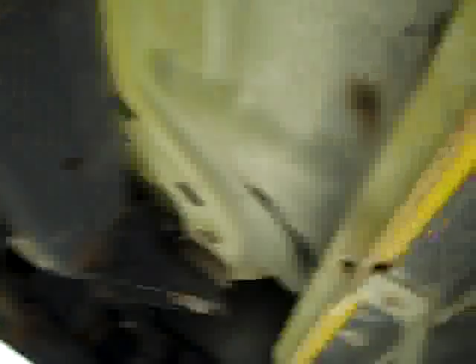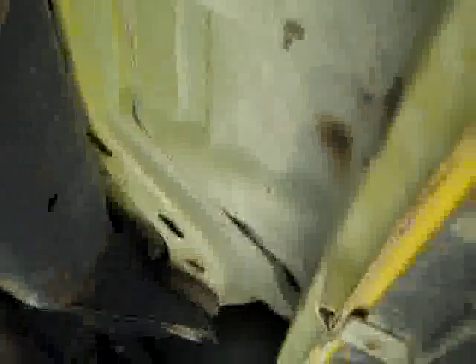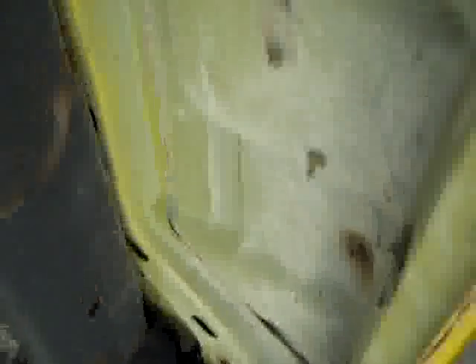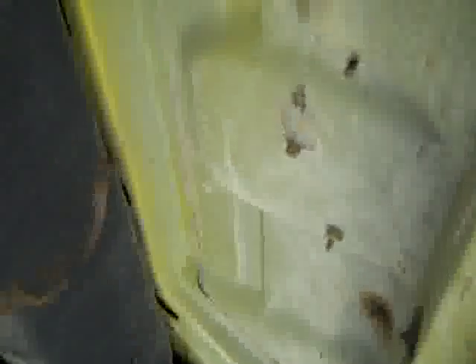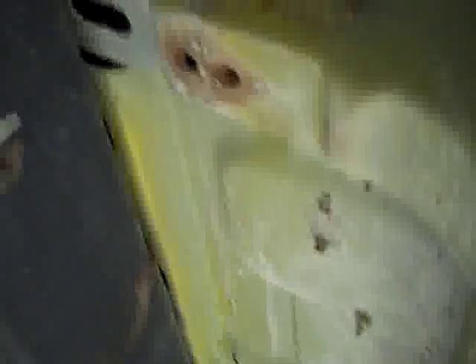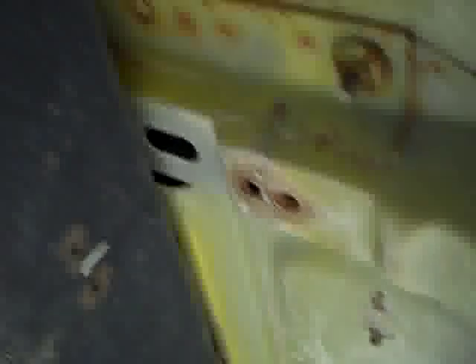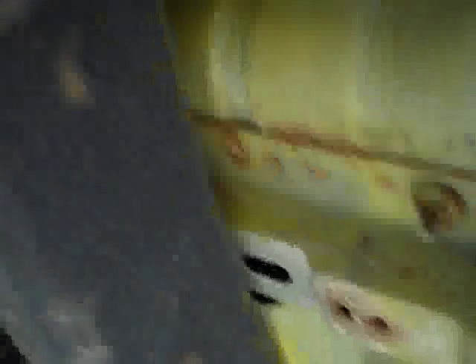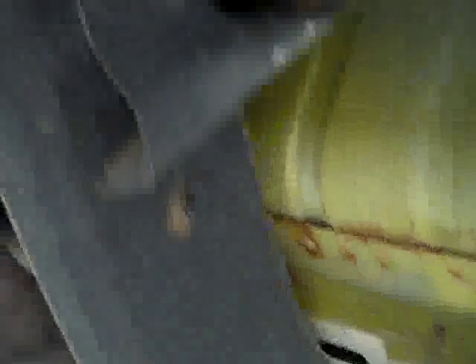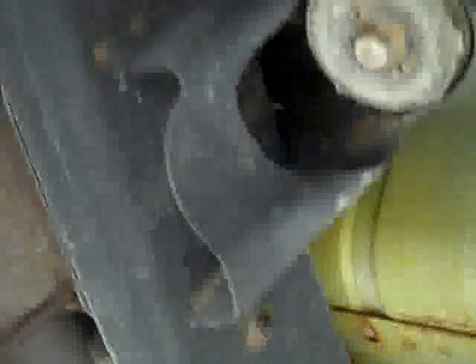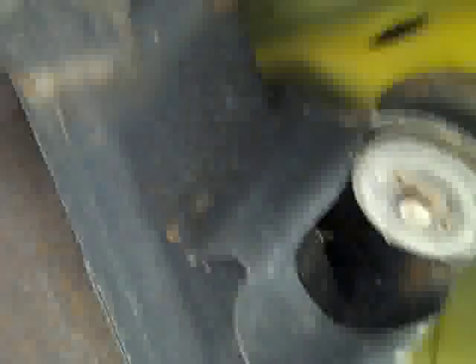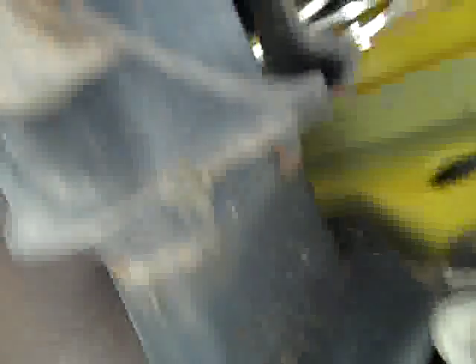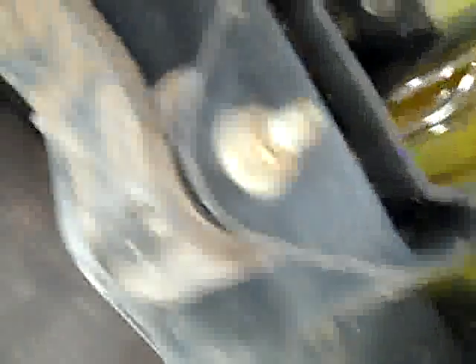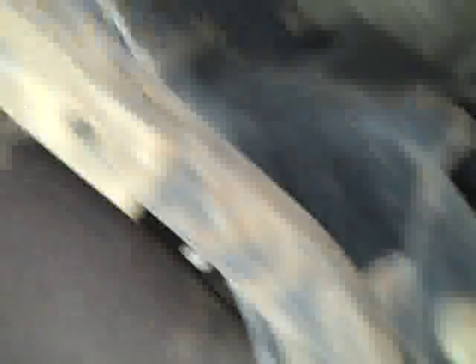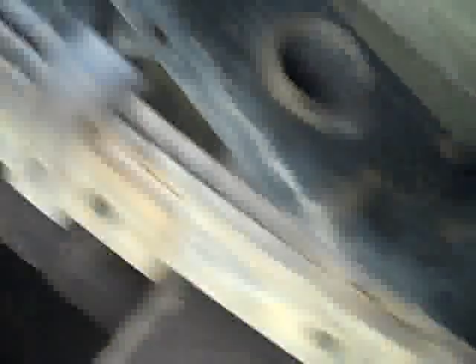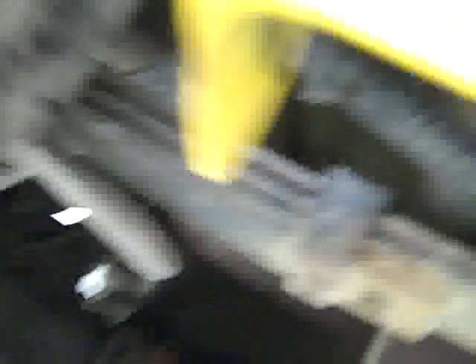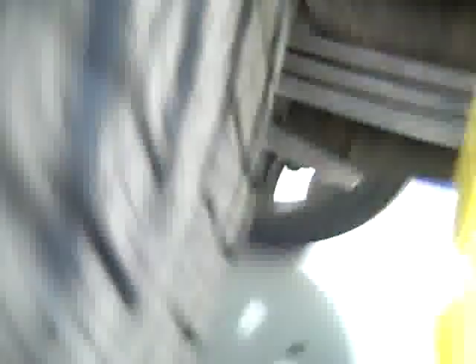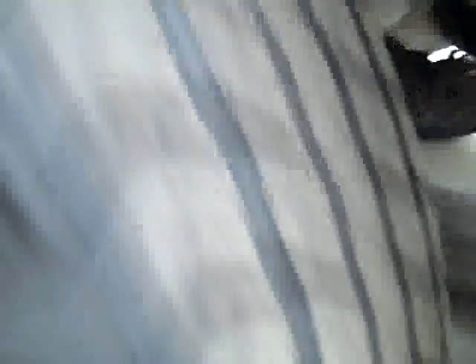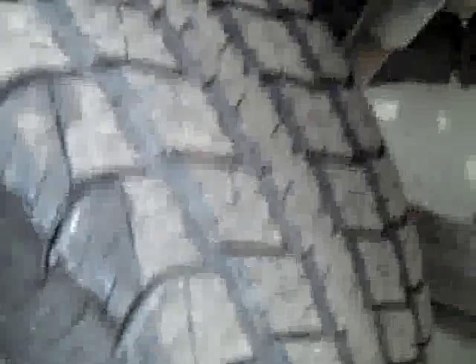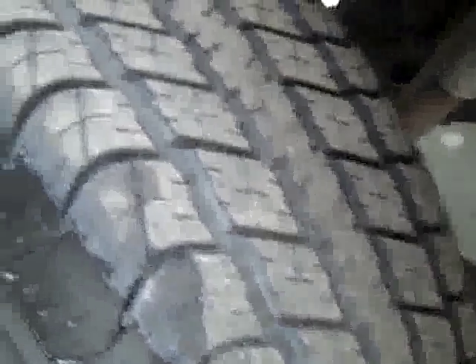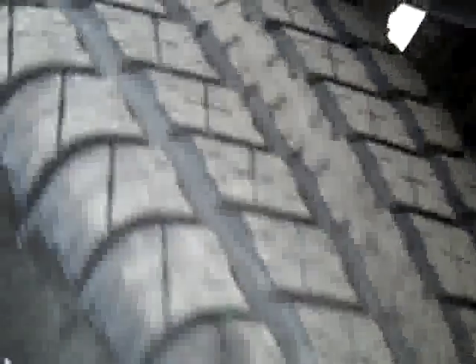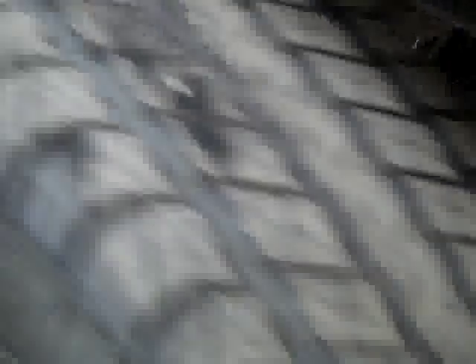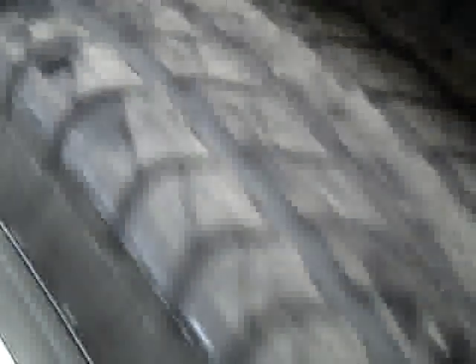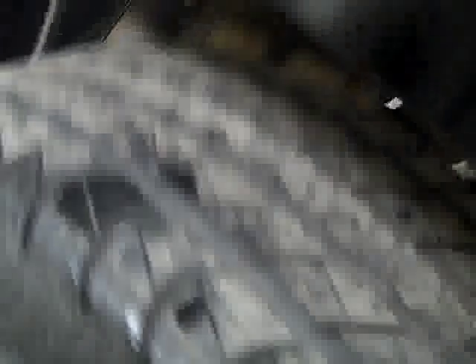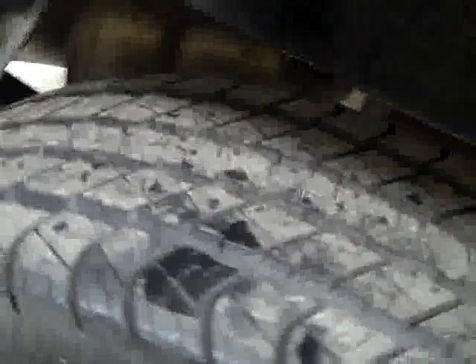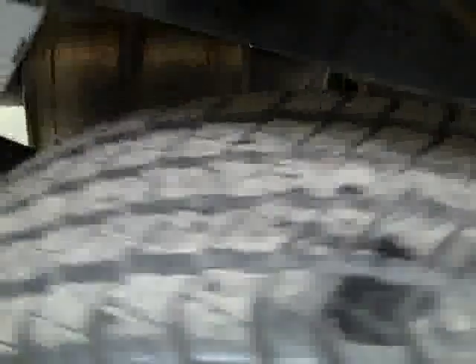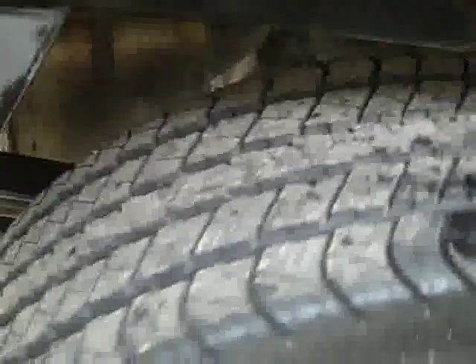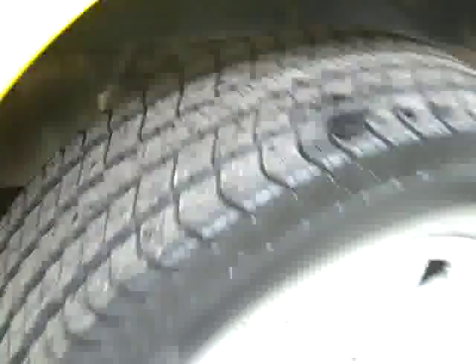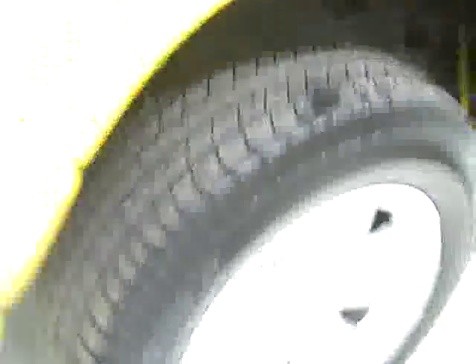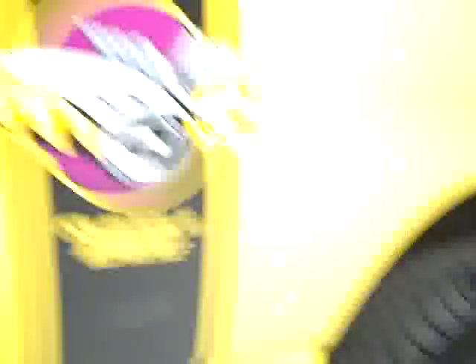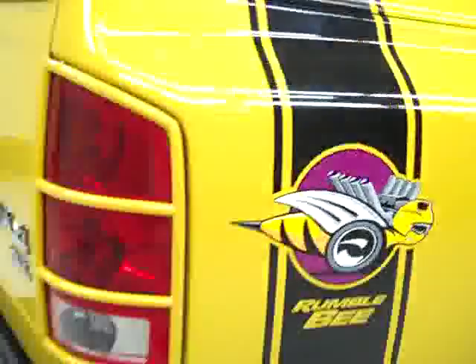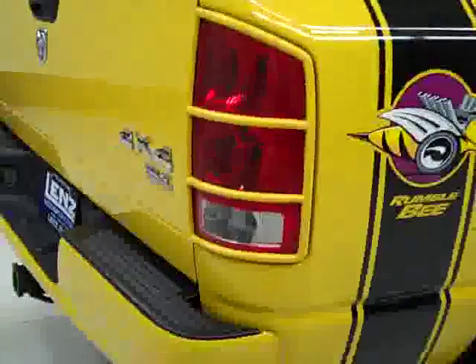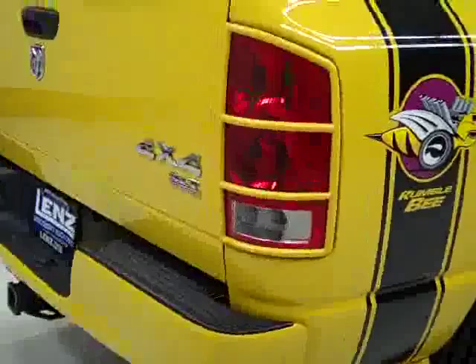Paint looks good. Underbody and frame look good — just a hint of surface corrosion on the frame, which is perfectly normal. Rear tires have just as much tread as the front ones.